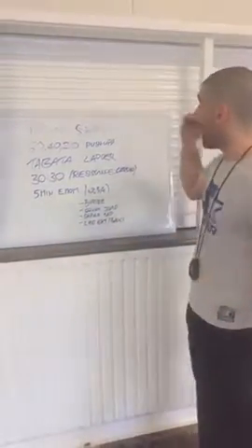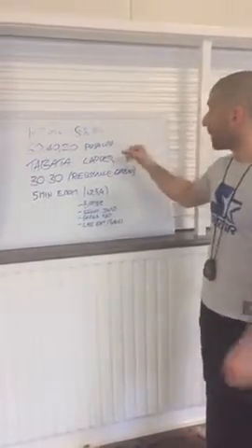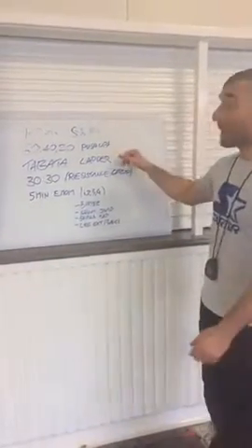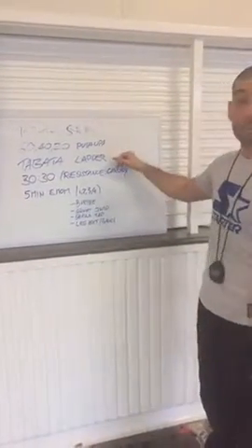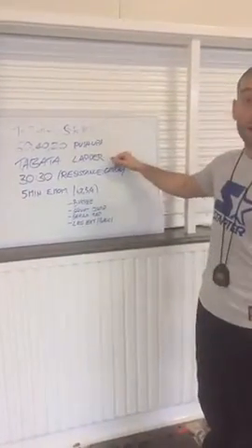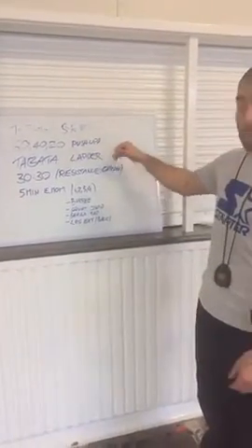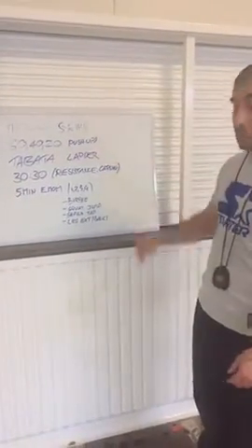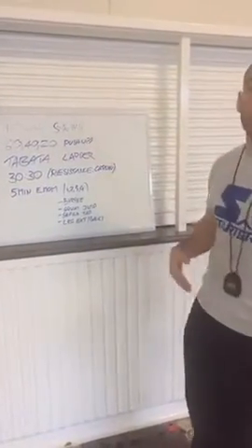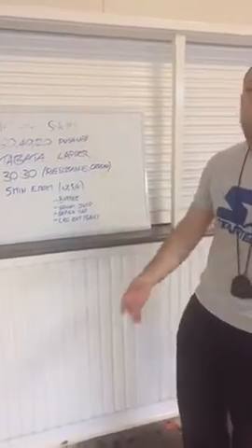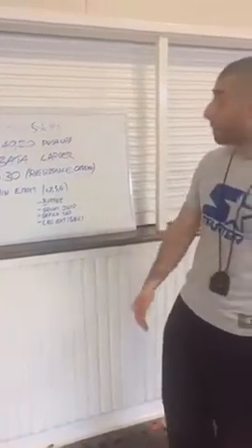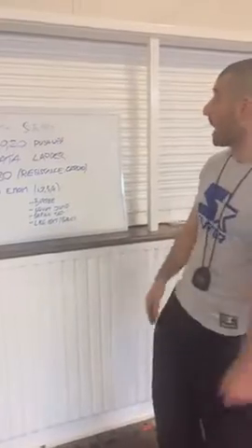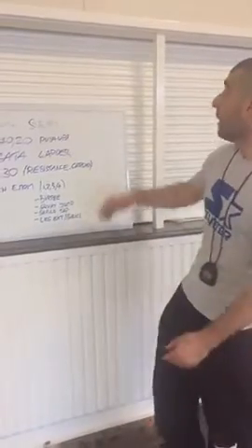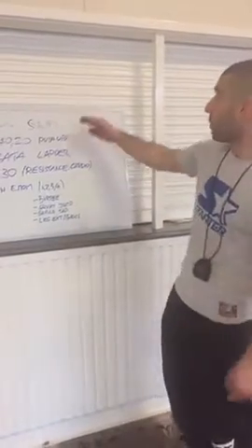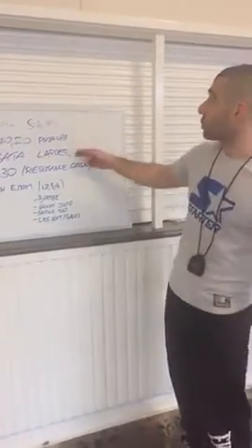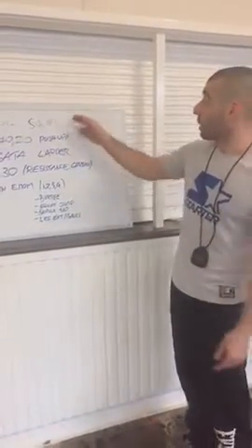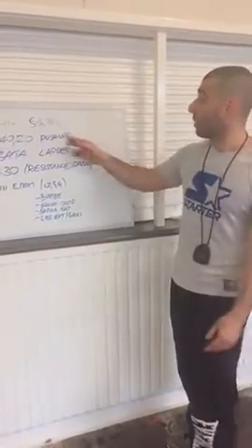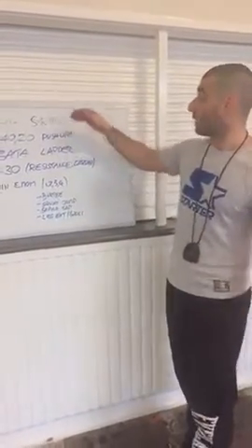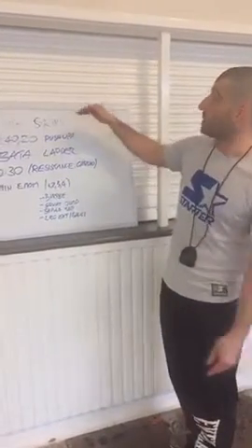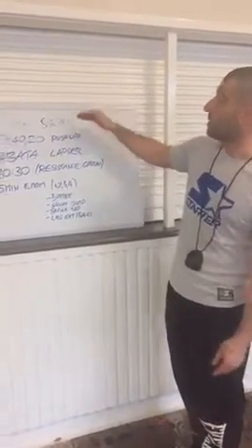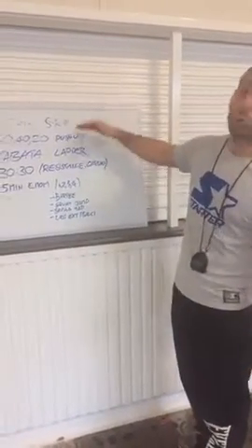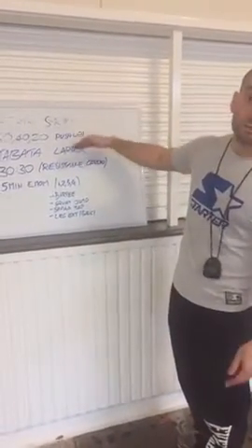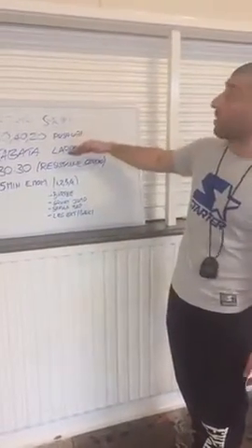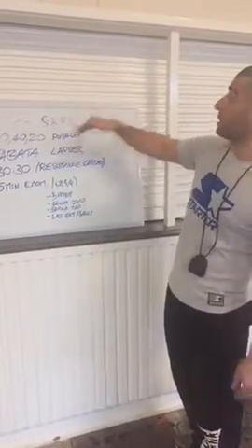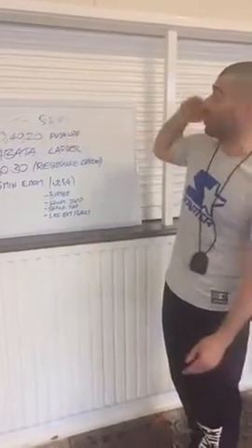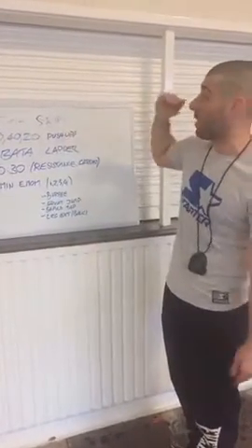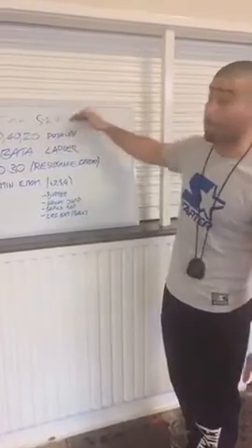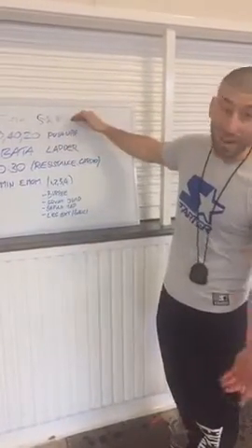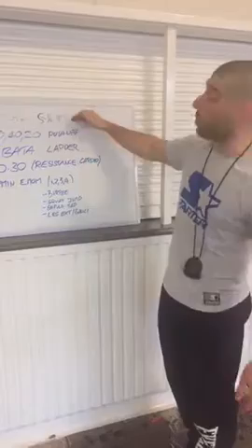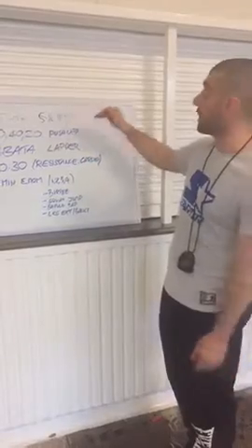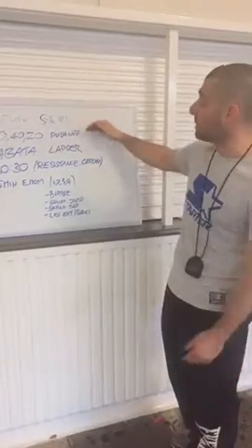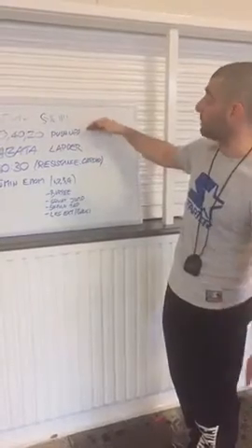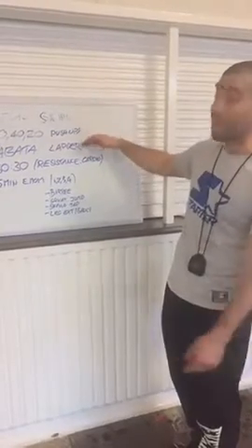We then go back to Tabata again, but we do it on the ladder. I try and go like — it's all interval stuff, but it's sort of cardio, then resistance, then cardio.